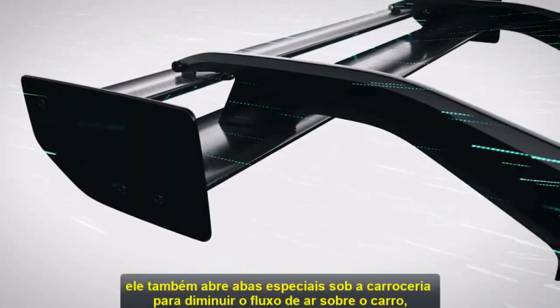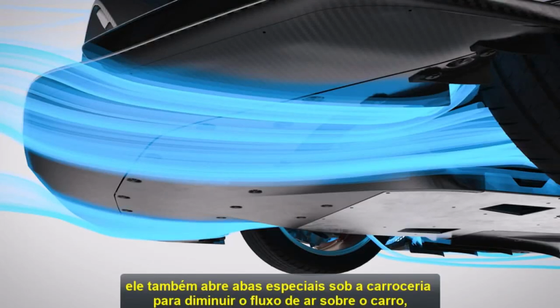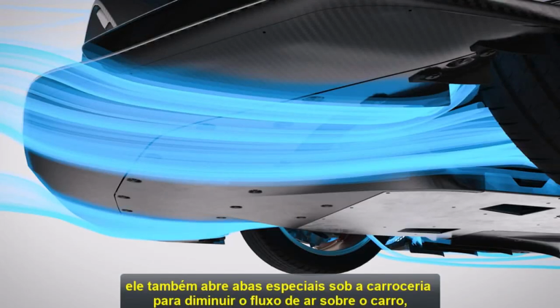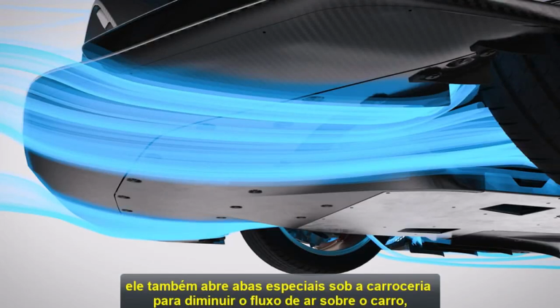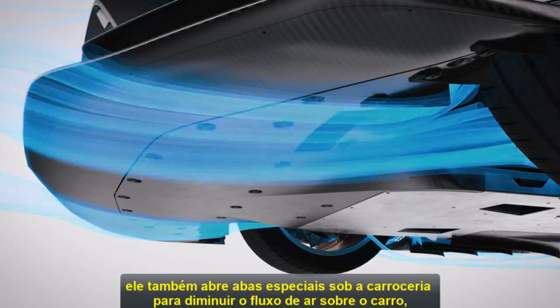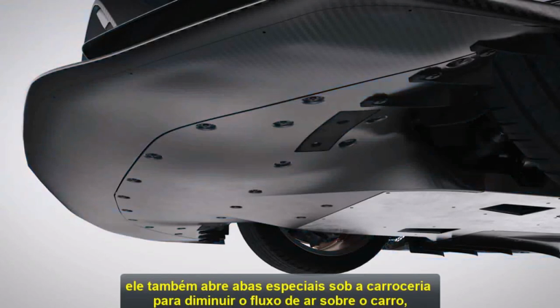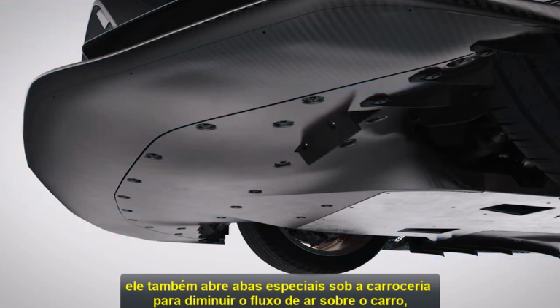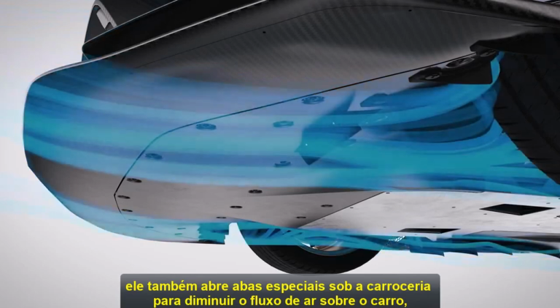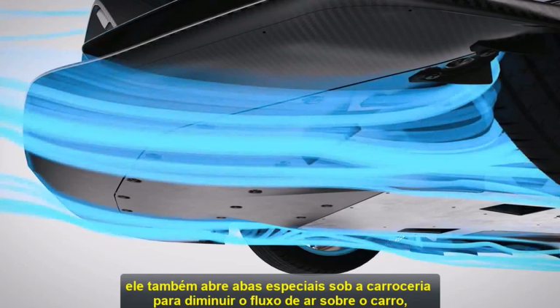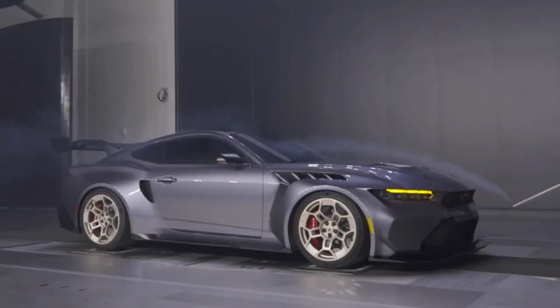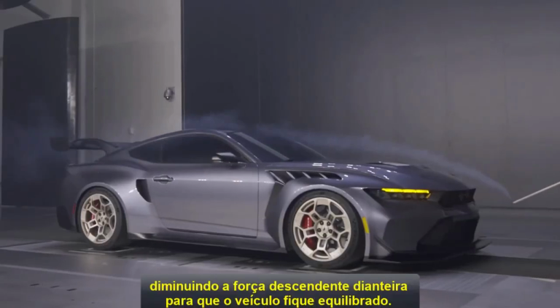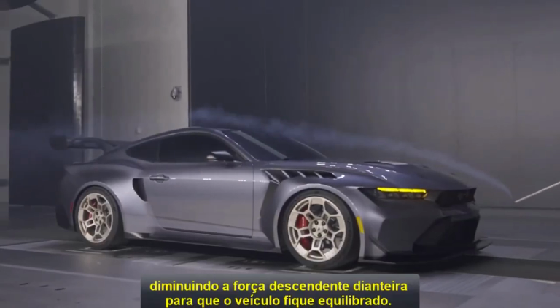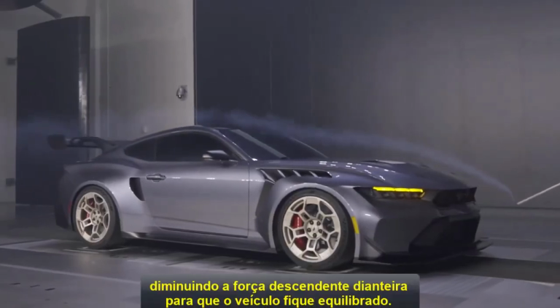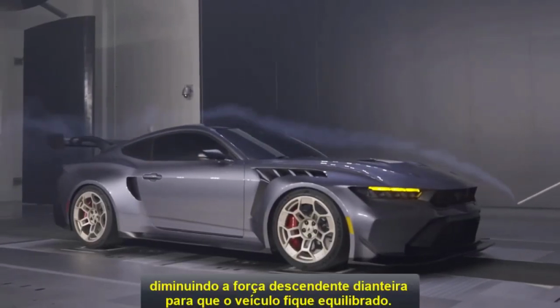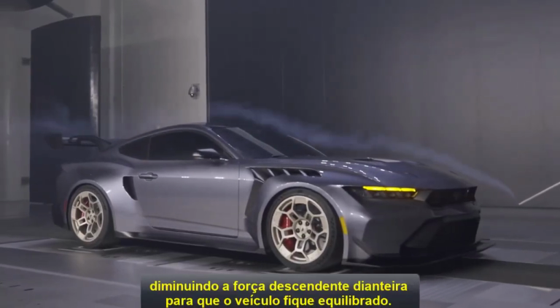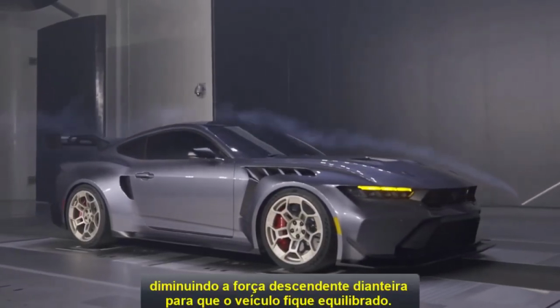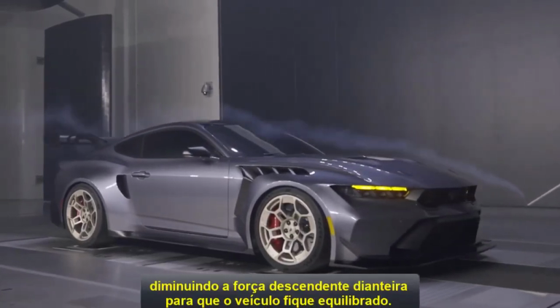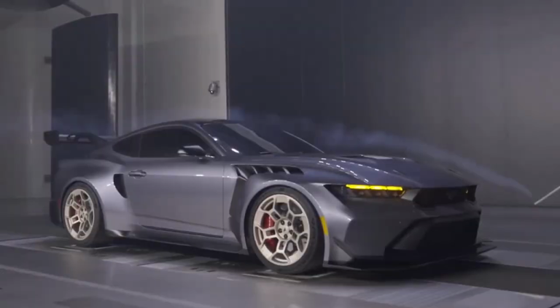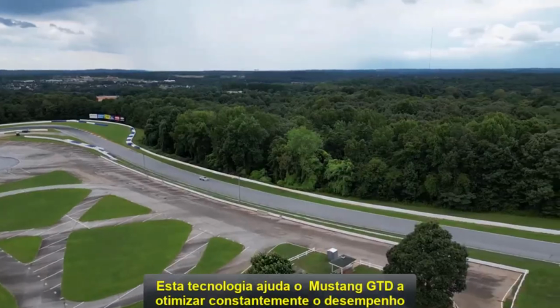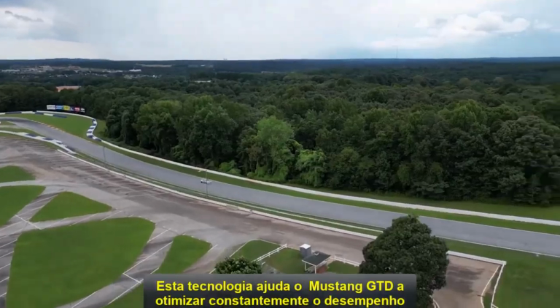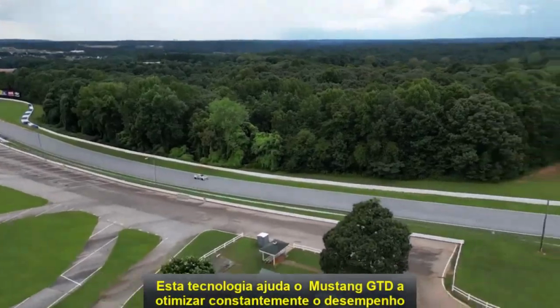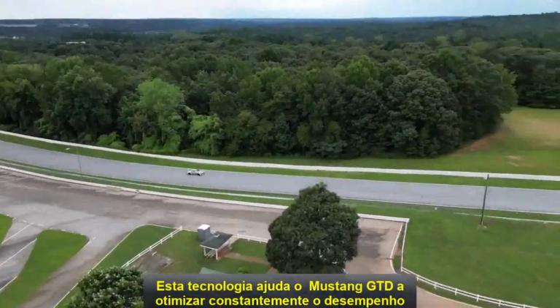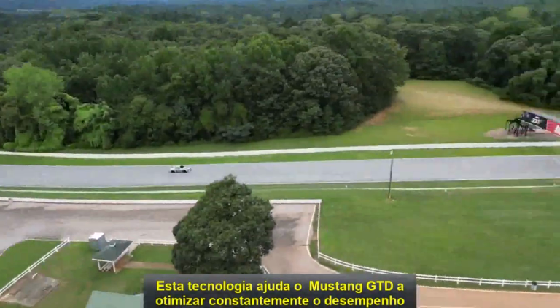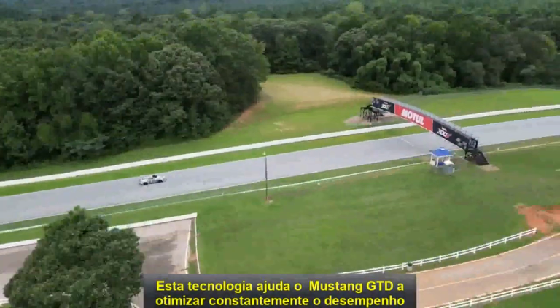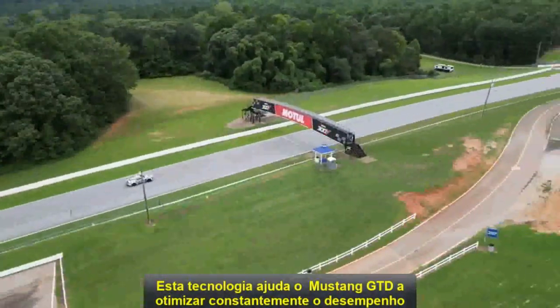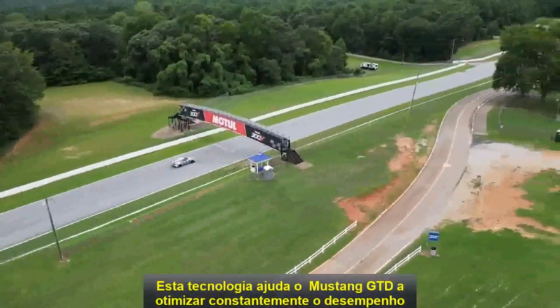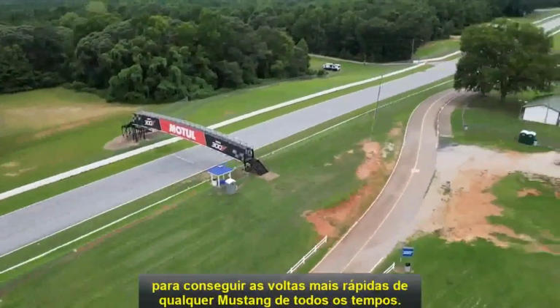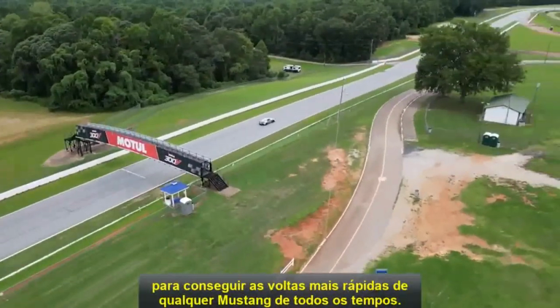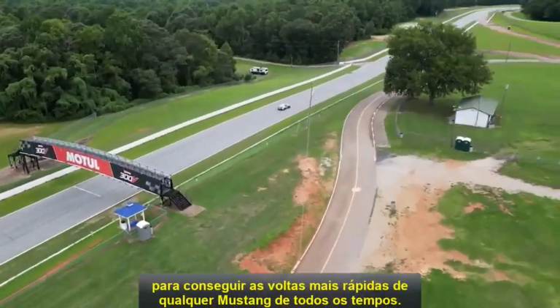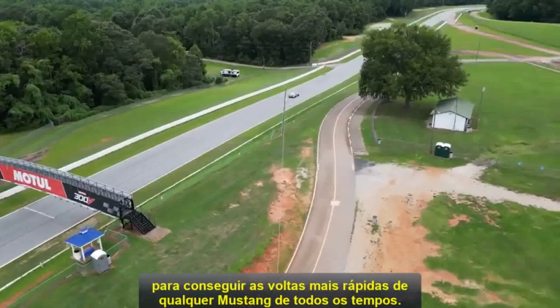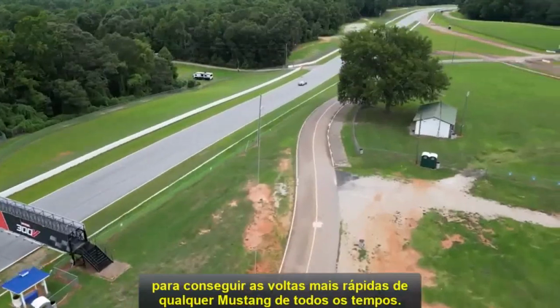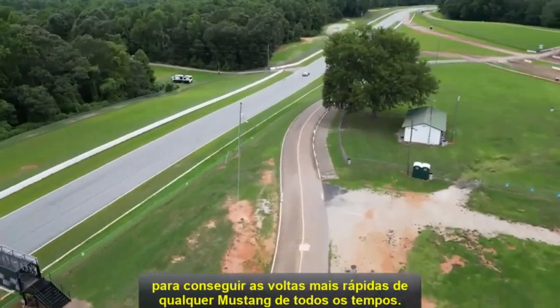It also opens special front underbody flaps to slow the airflow under the car, decreasing the front downforce so the vehicle remains balanced. This technology helps the Mustang GTD constantly optimize performance to deliver the fastest lap times of any Mustang ever.